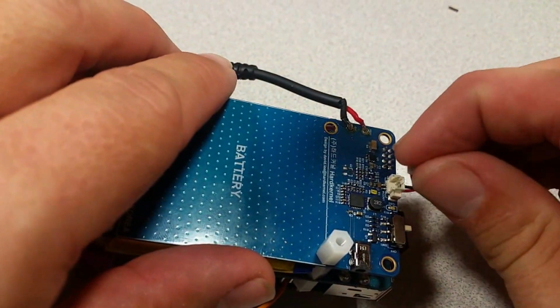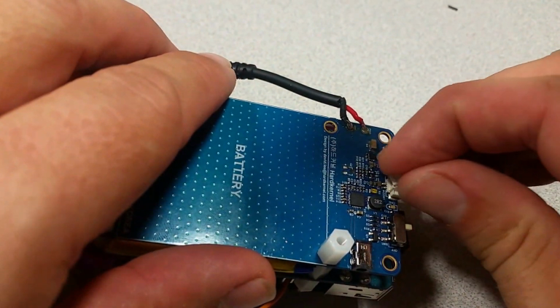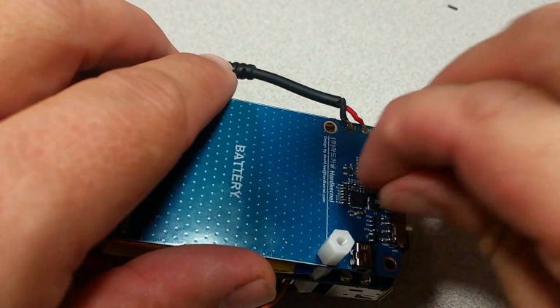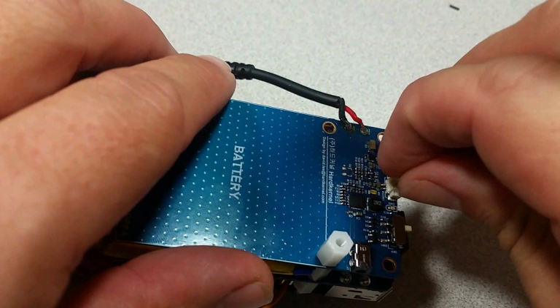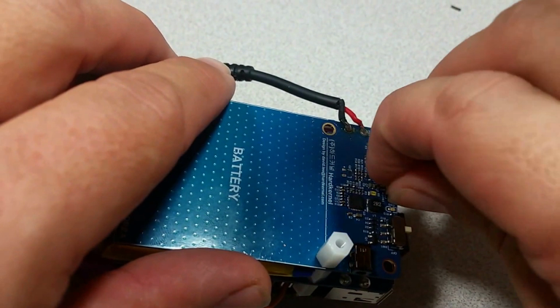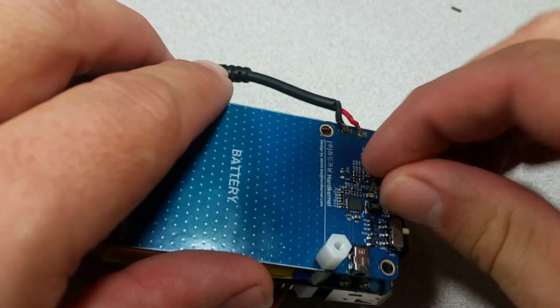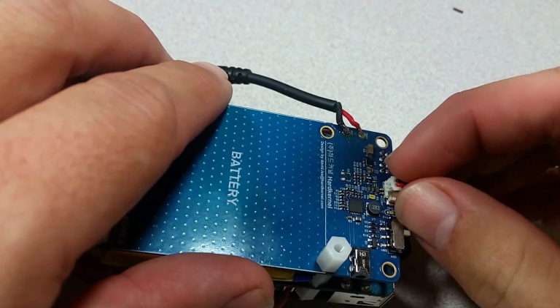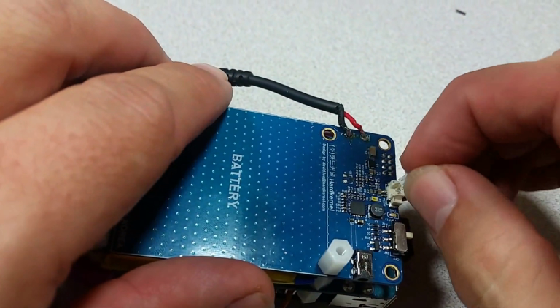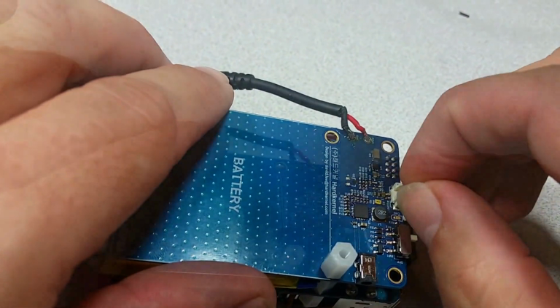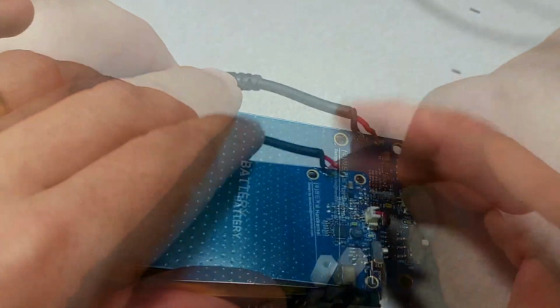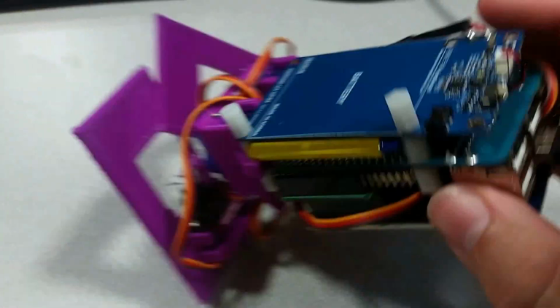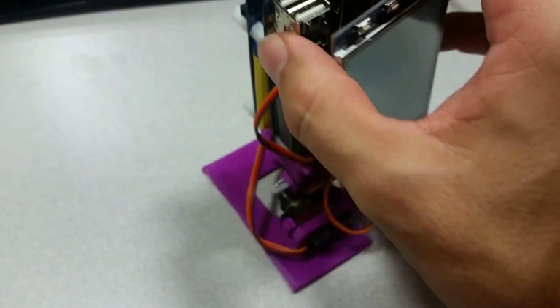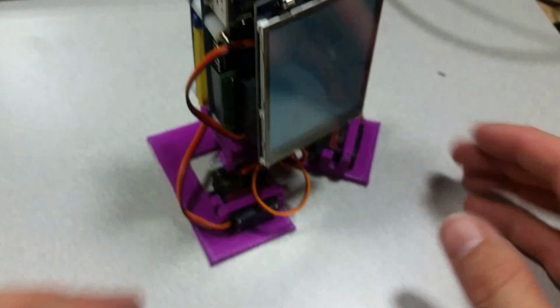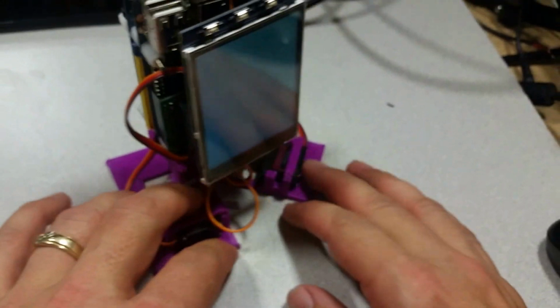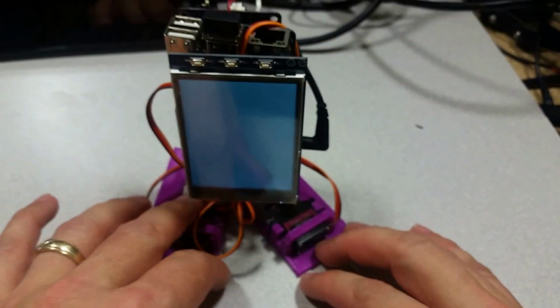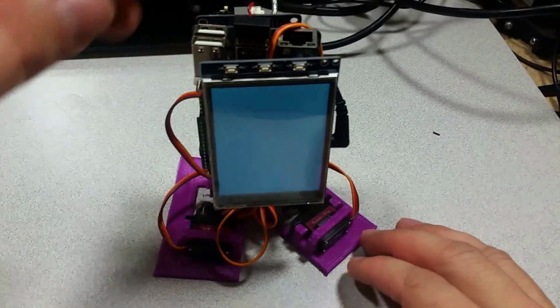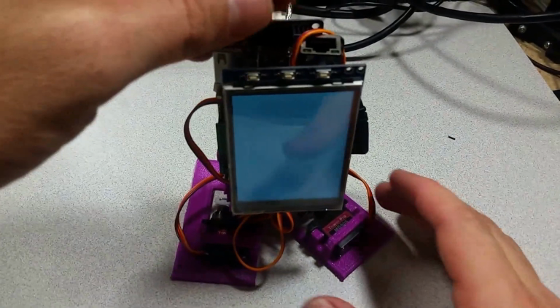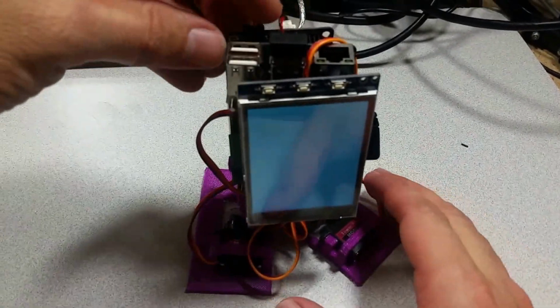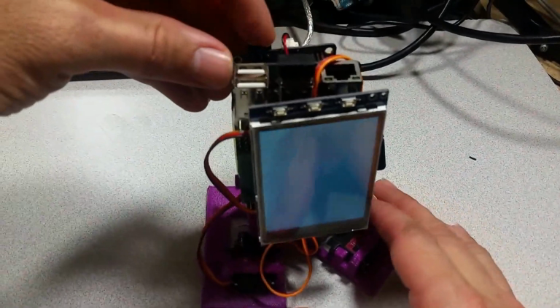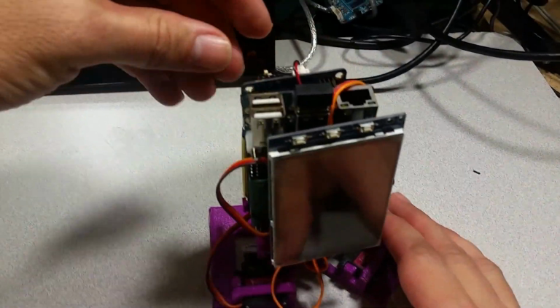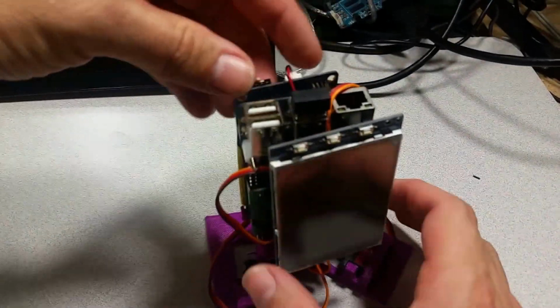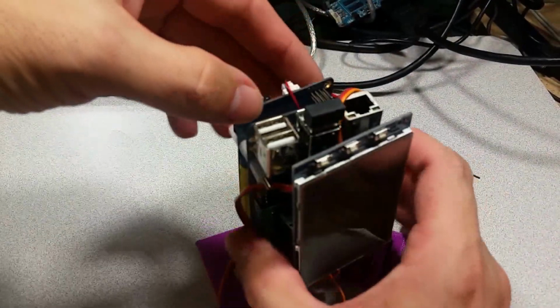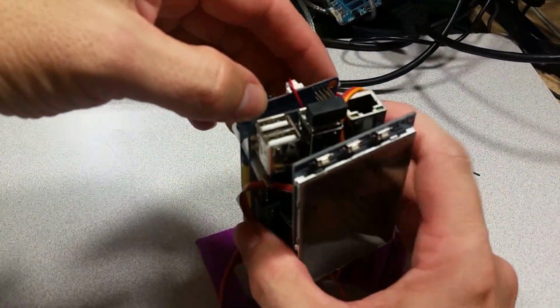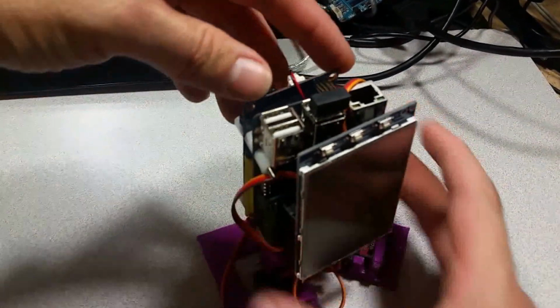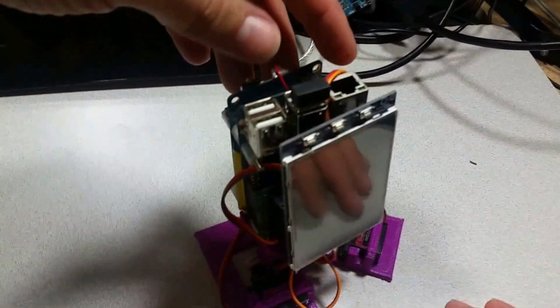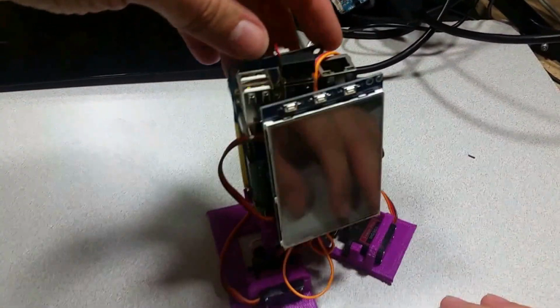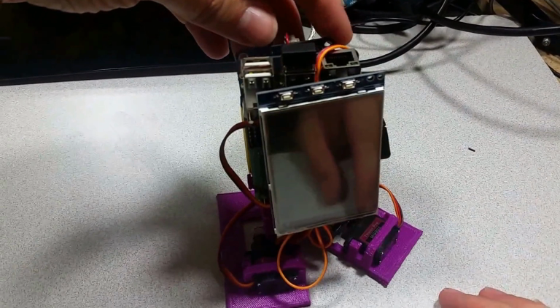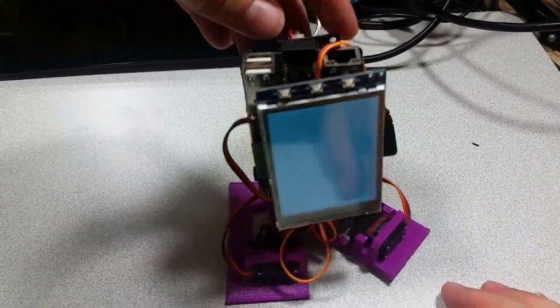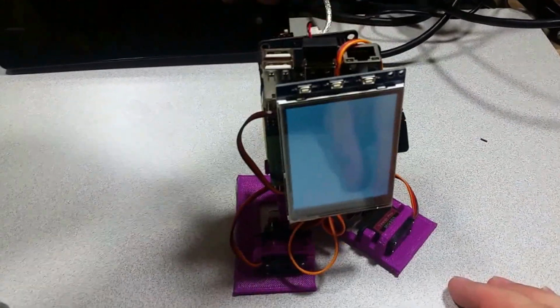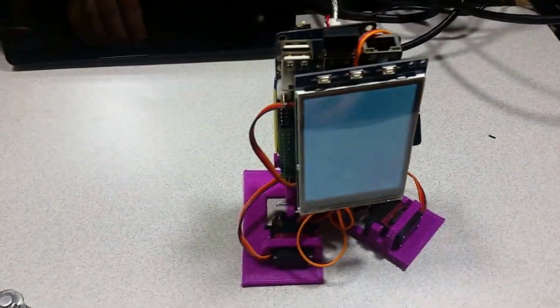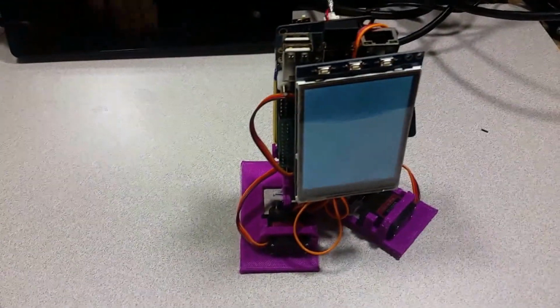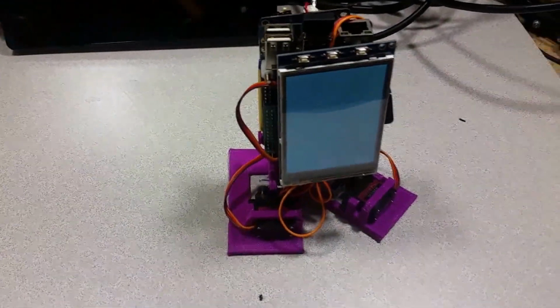Now simply reconnect to the battery and voila! Turn it on again — see if those work!